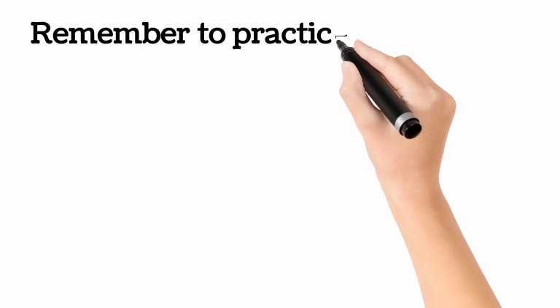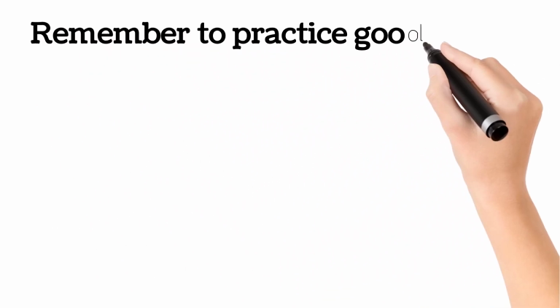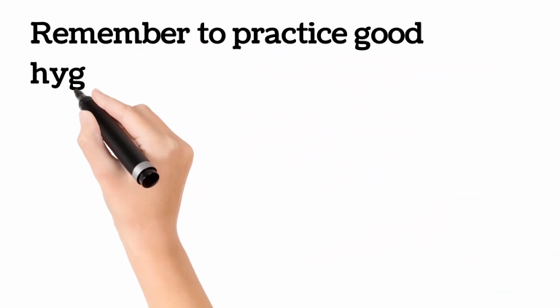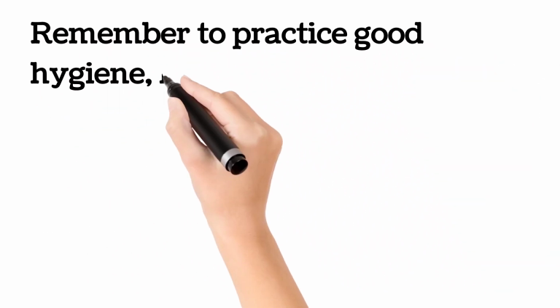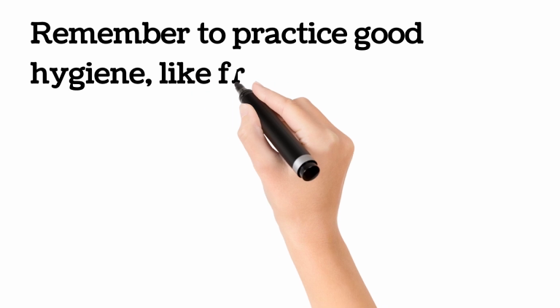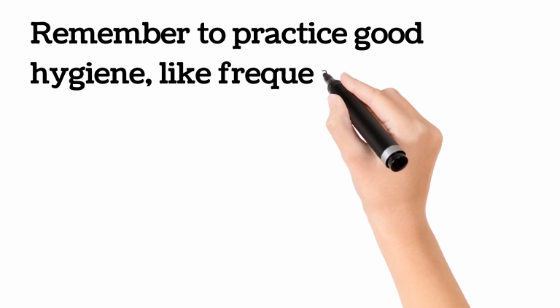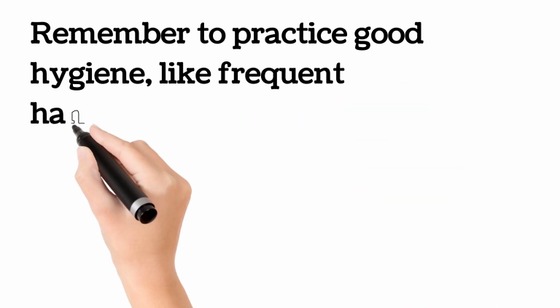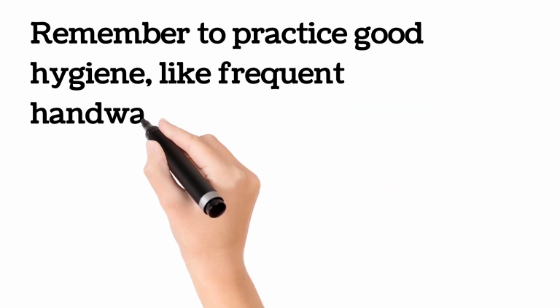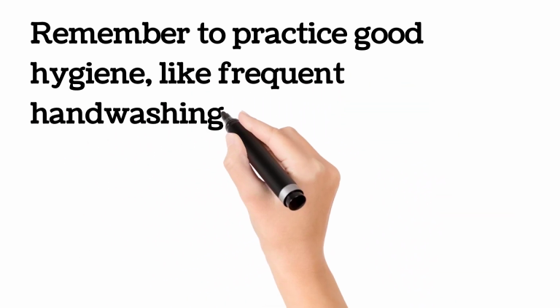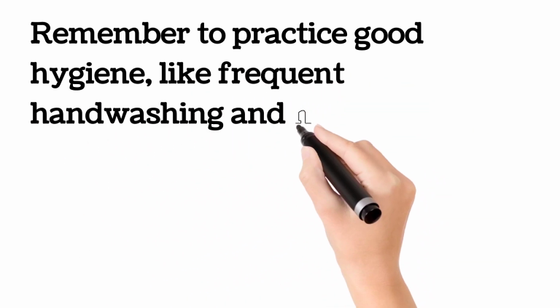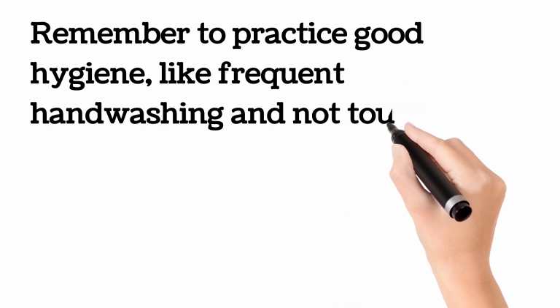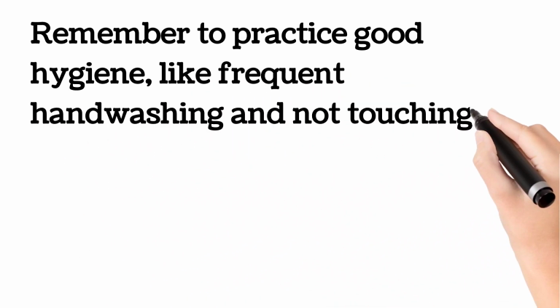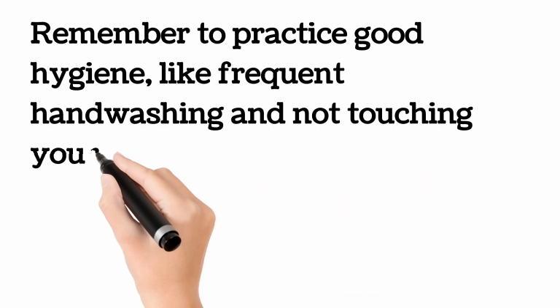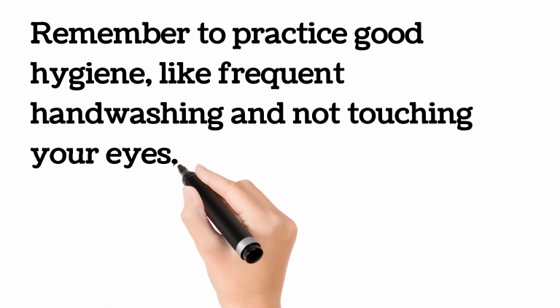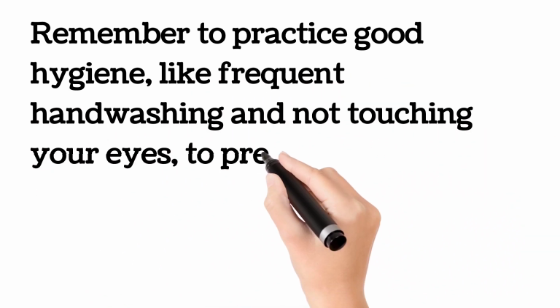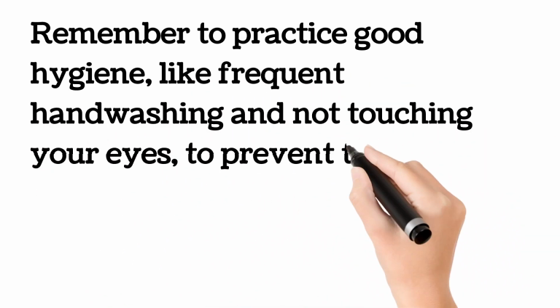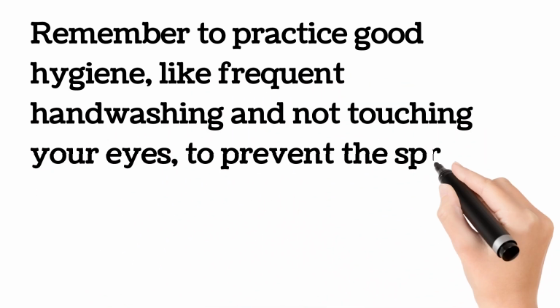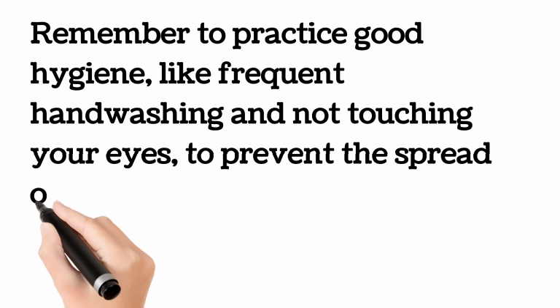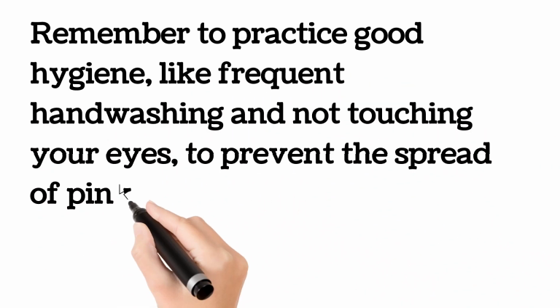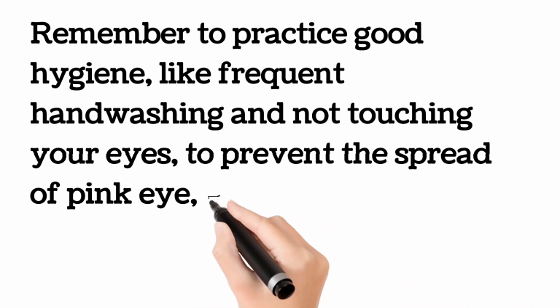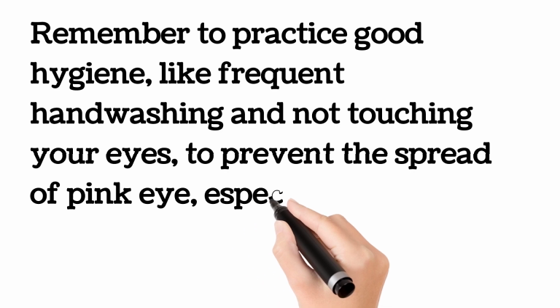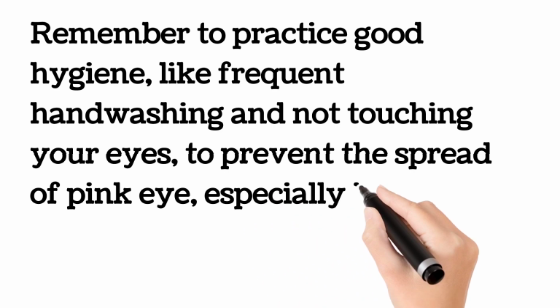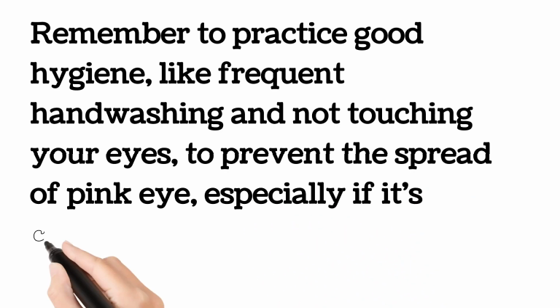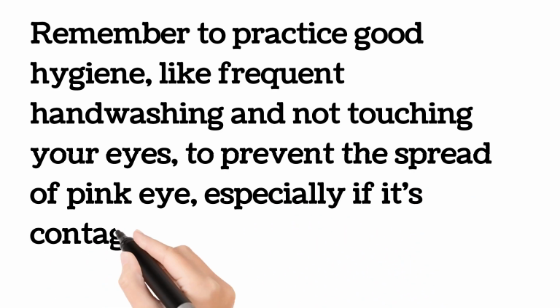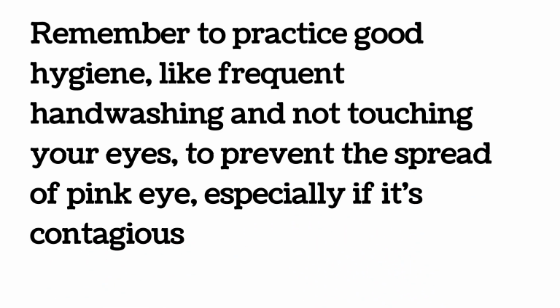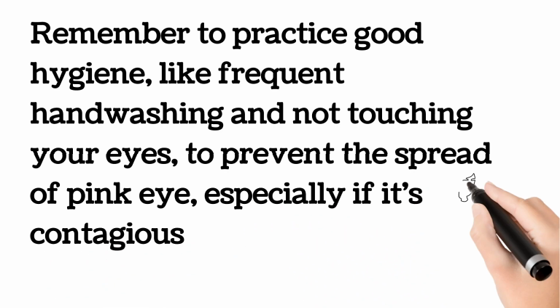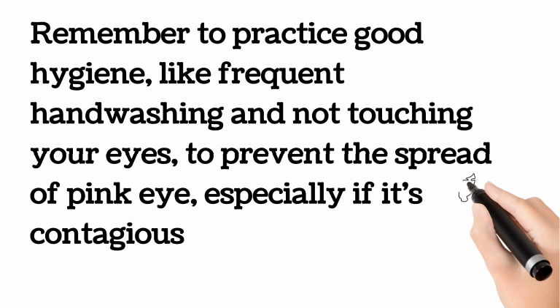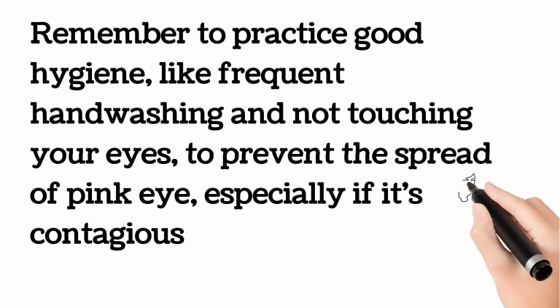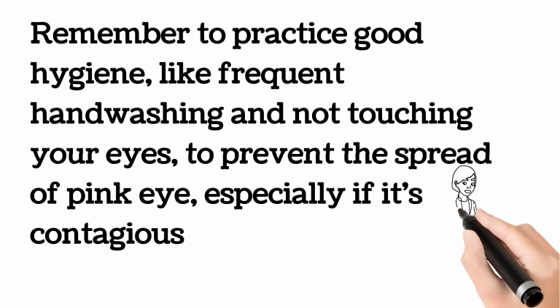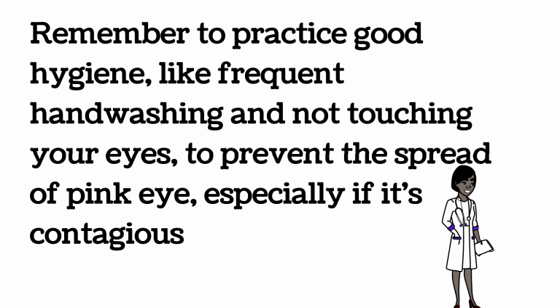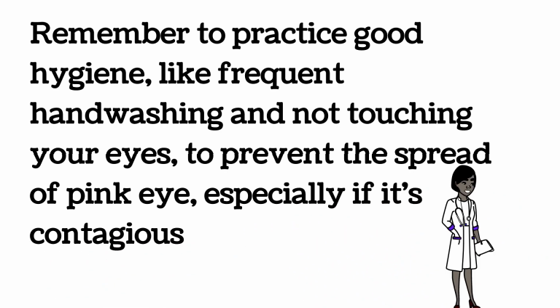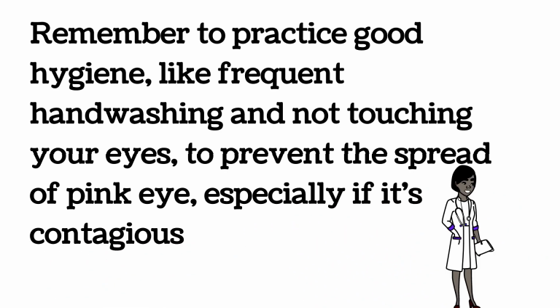Remember to practice good hygiene, like frequent hand washing and not touching your eyes, to prevent the spread of pink eye, especially if it's contagious and viral in etiology.